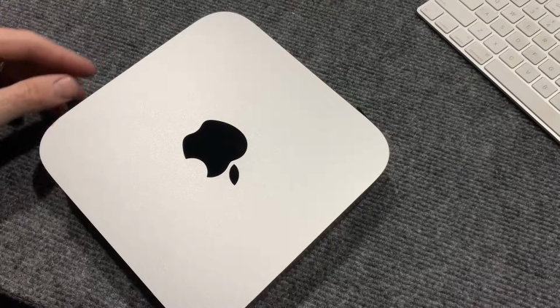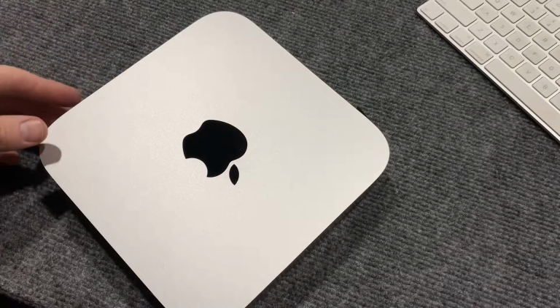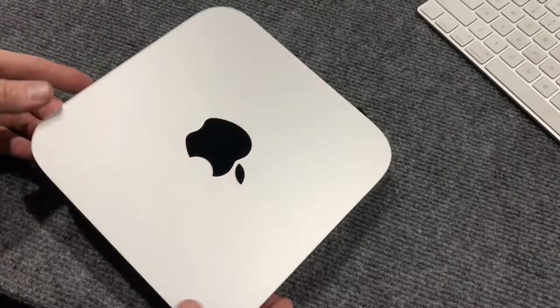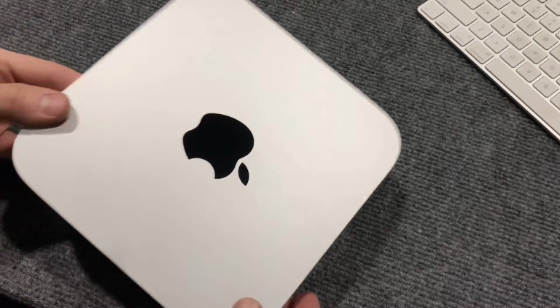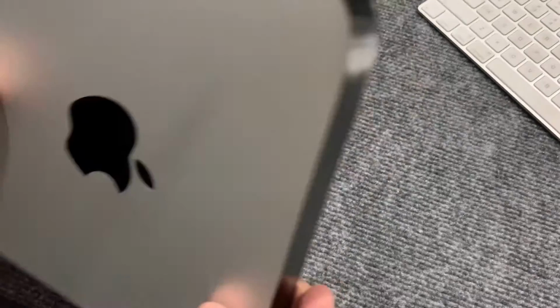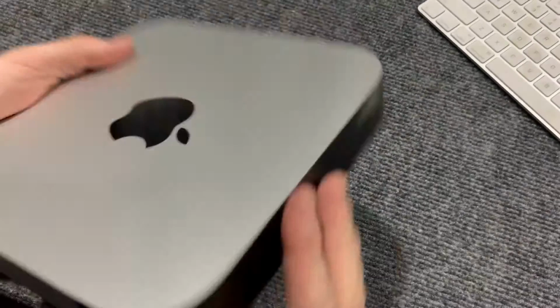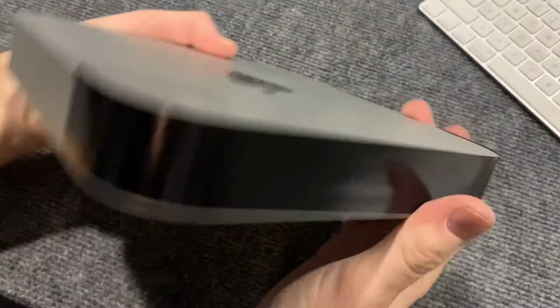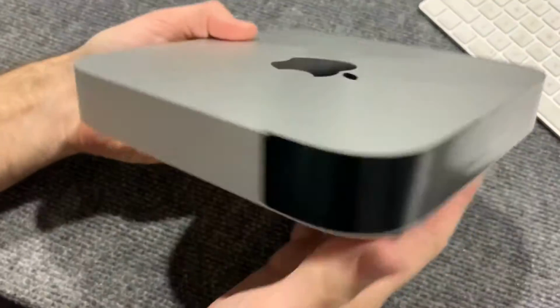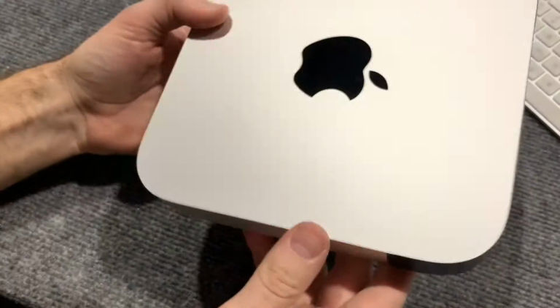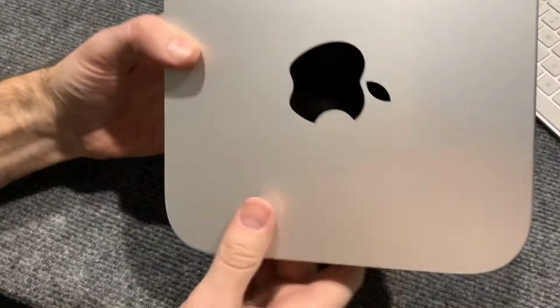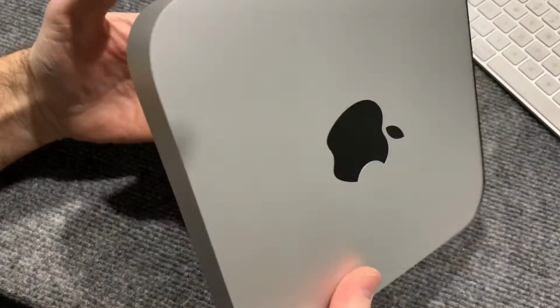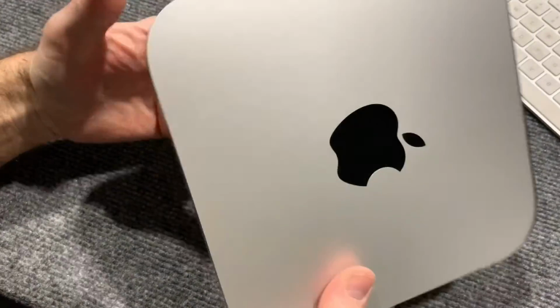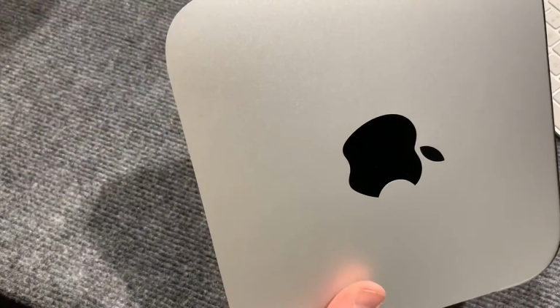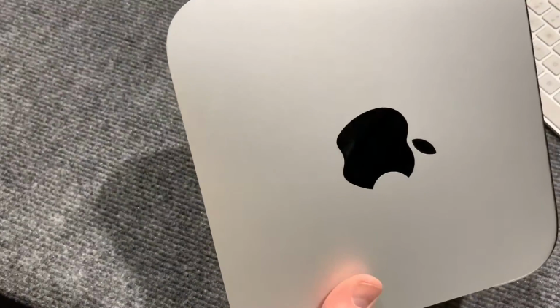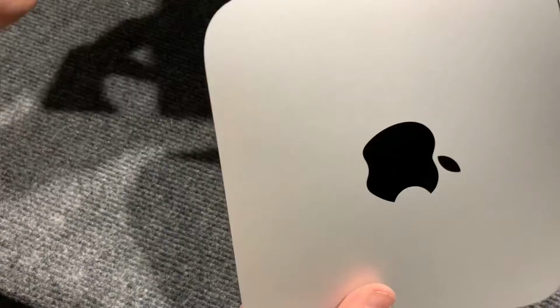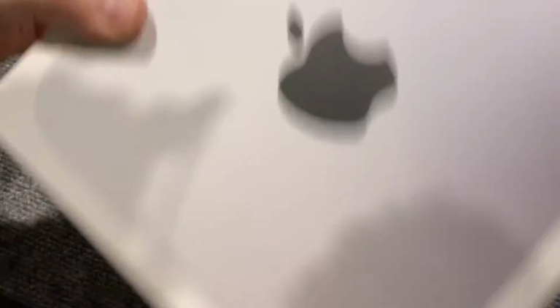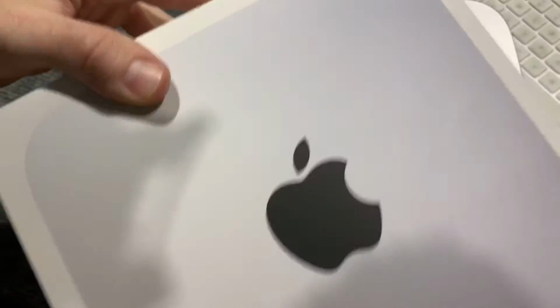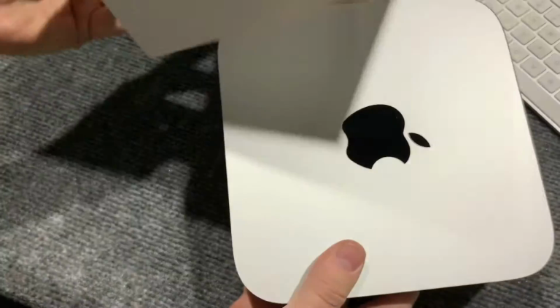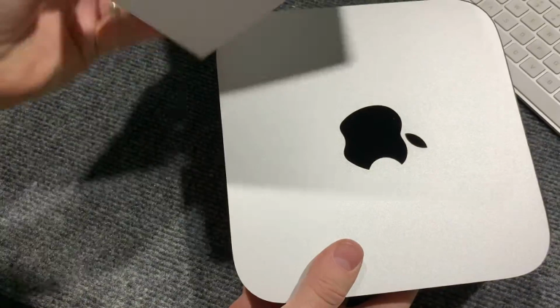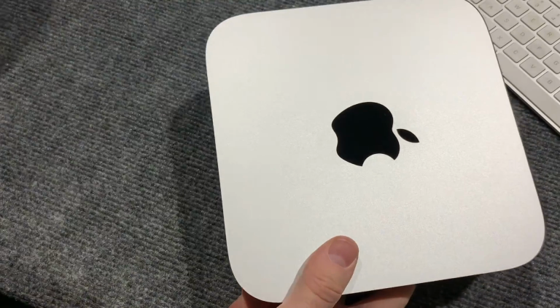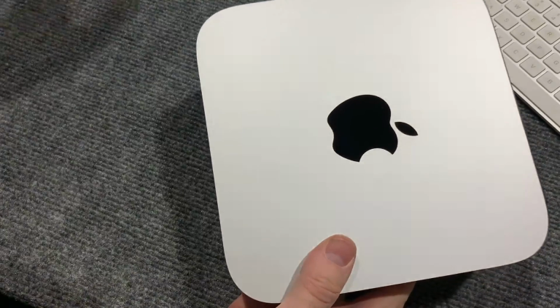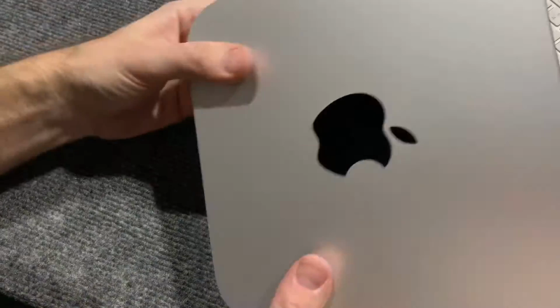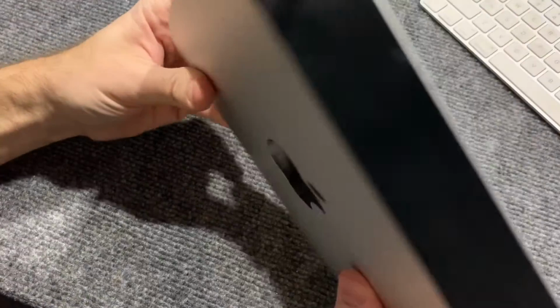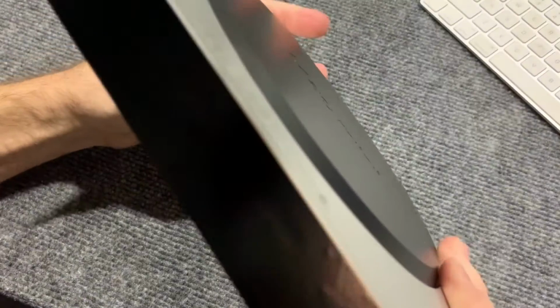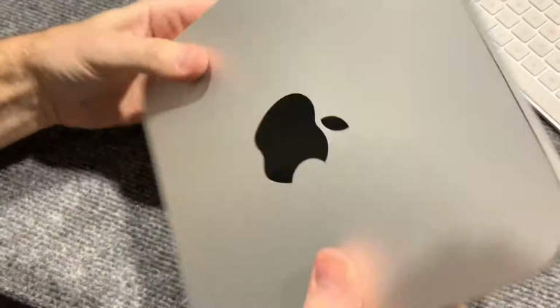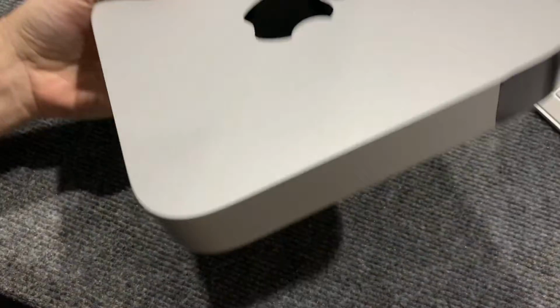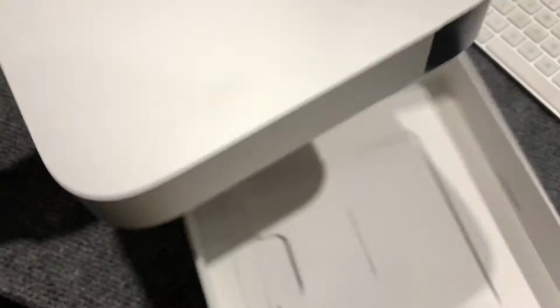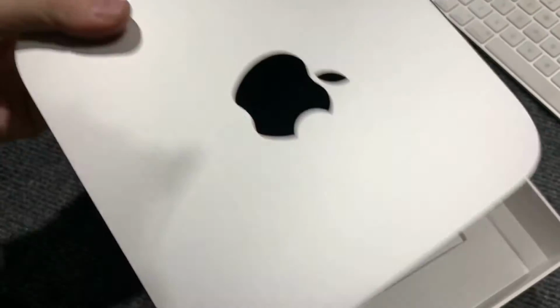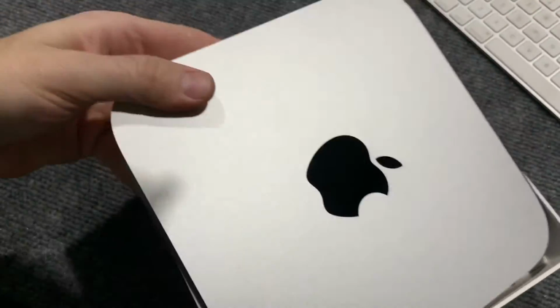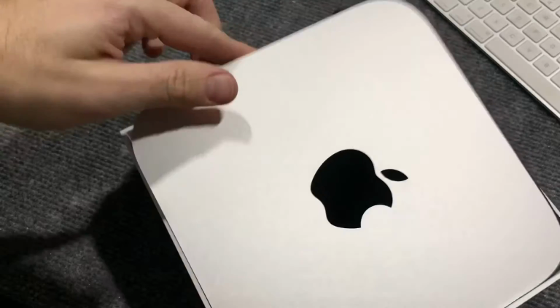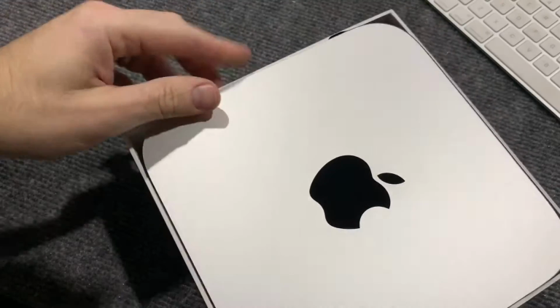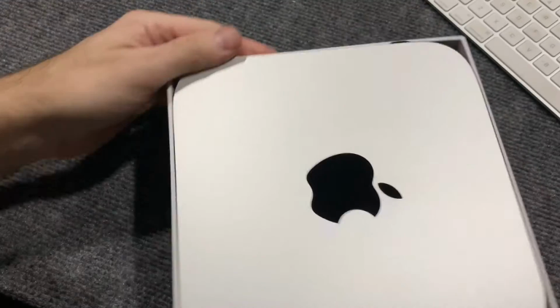My unboxing jumped forward — my phone stopped — but this is what I got out of the box. Here's the box, very pretty box. And here's what it looks like when it comes in the box, just sitting right there.